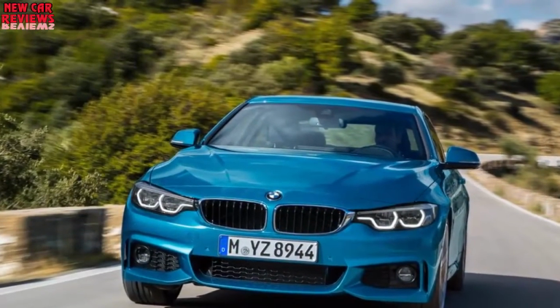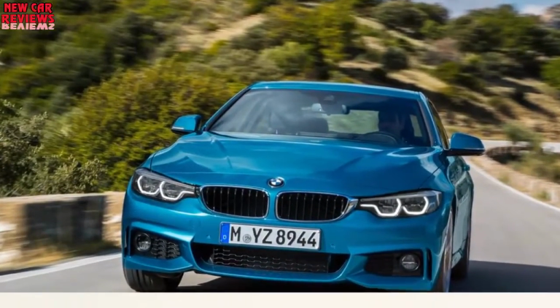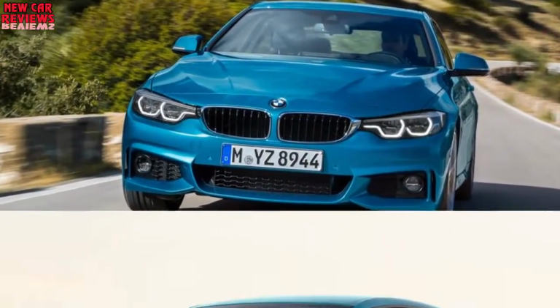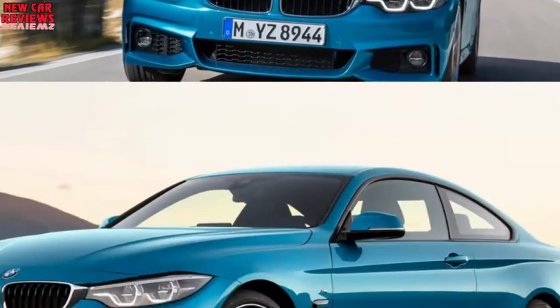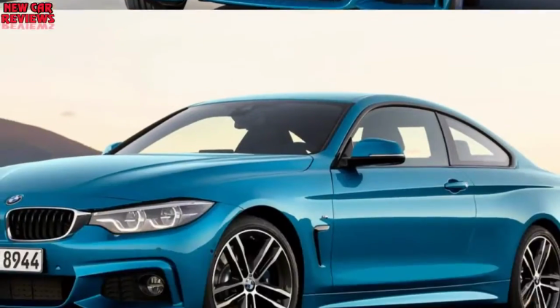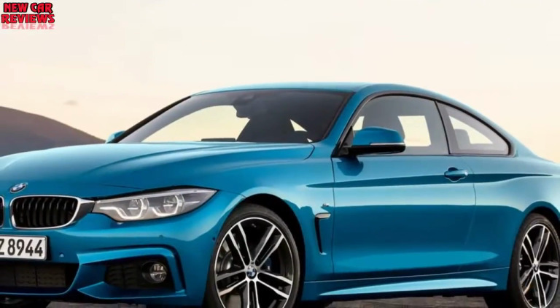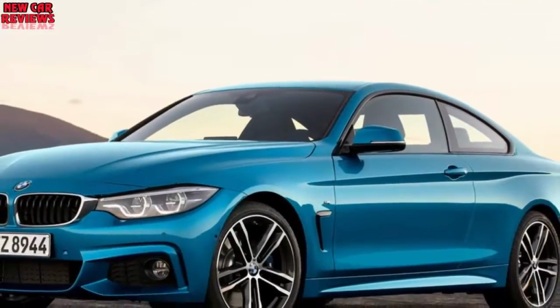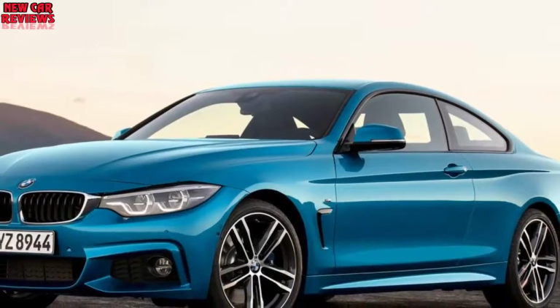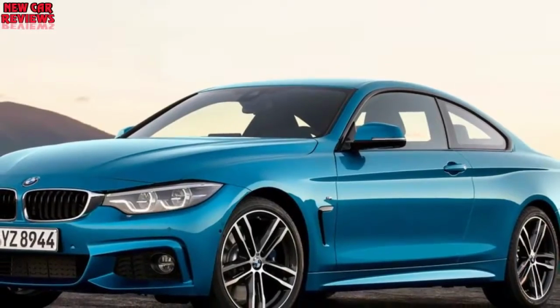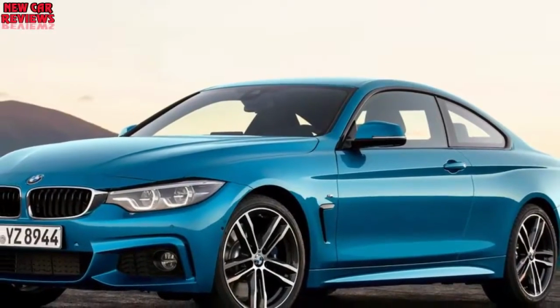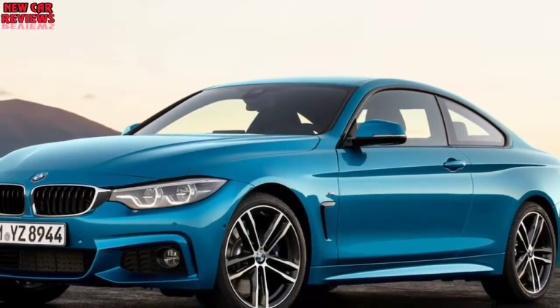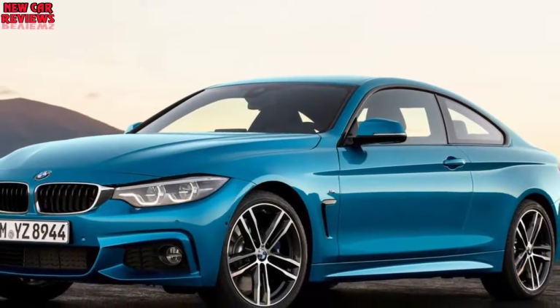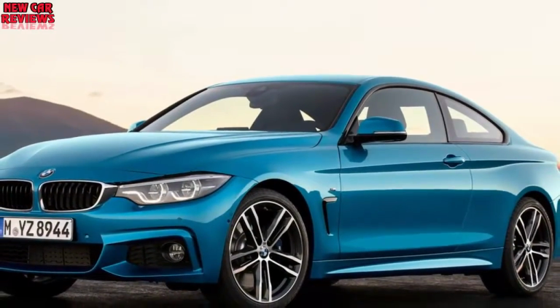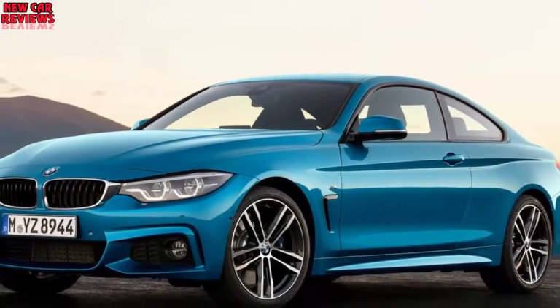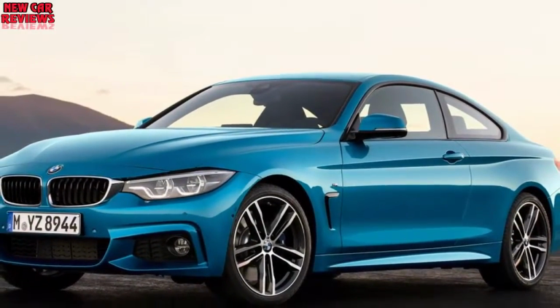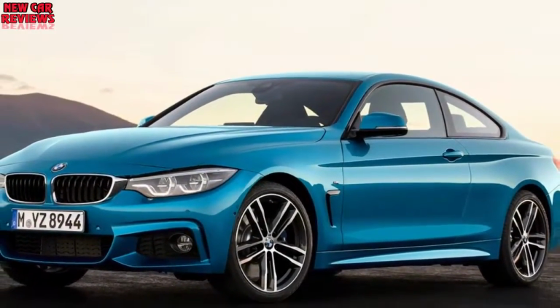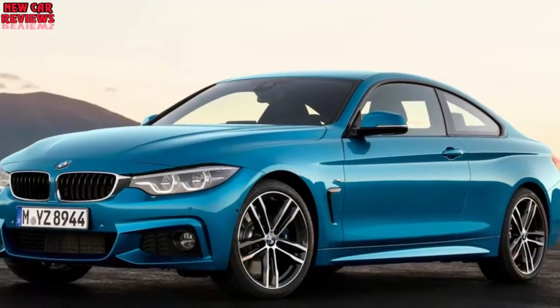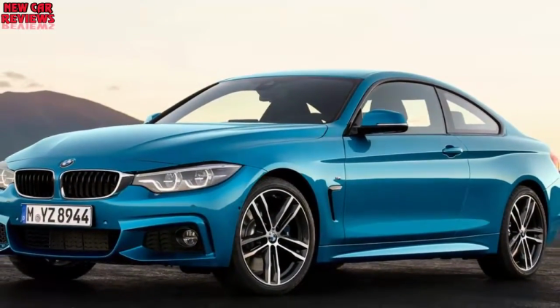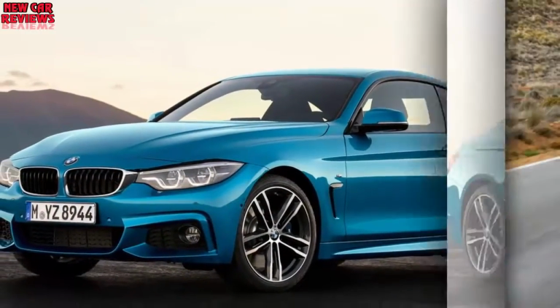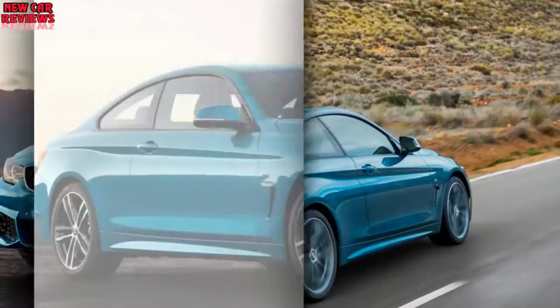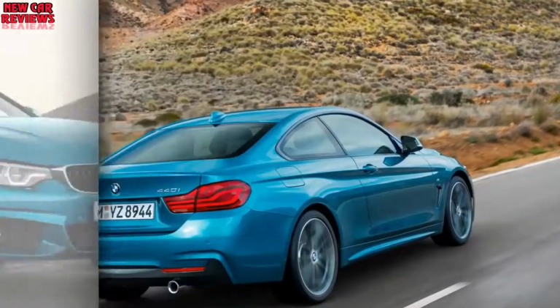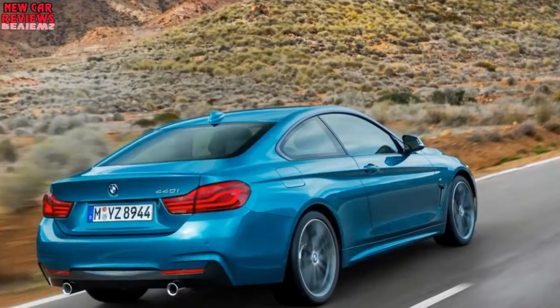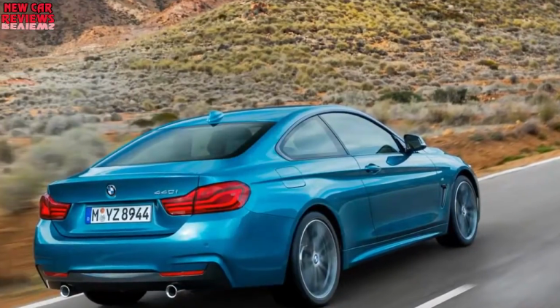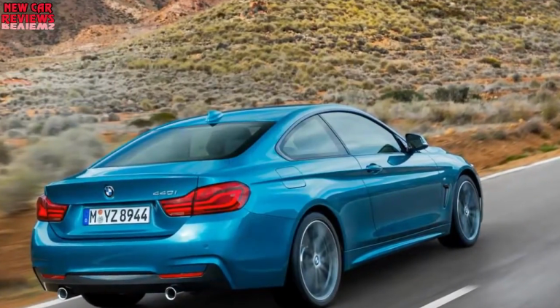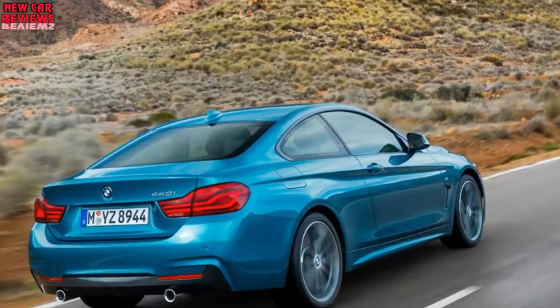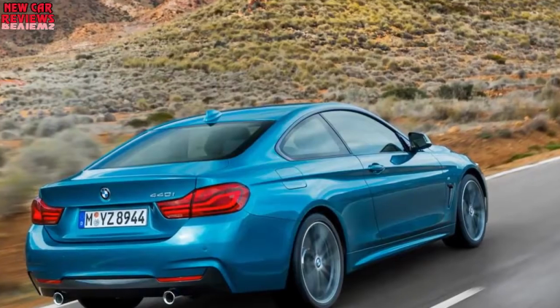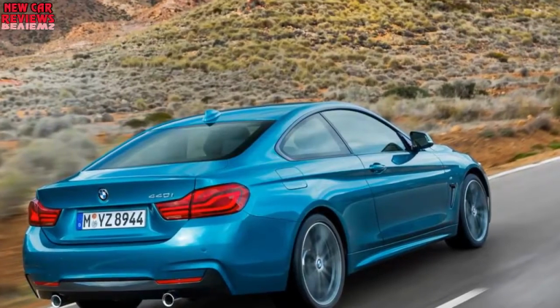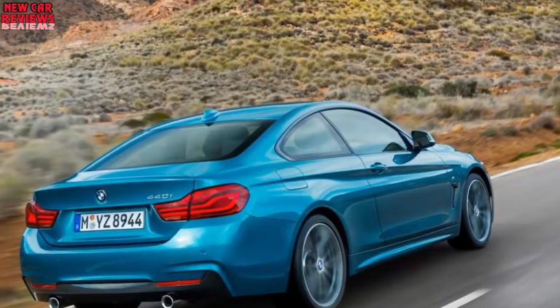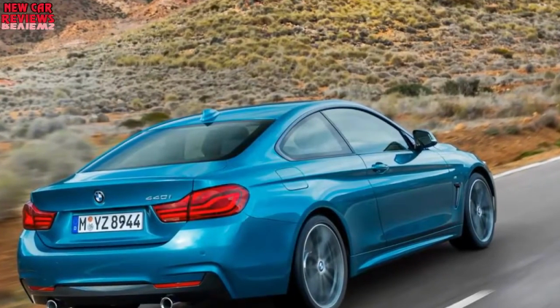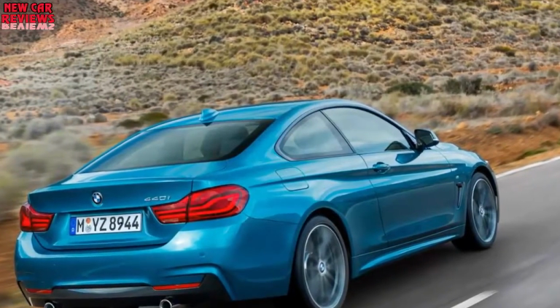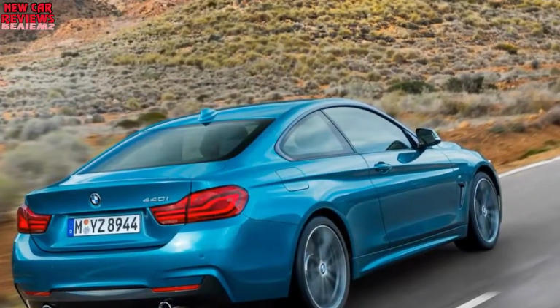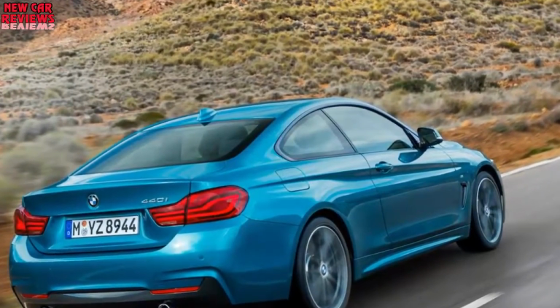Among the visual tweaks are new LED headlights and fog lights and revised bumpers. There are also new exterior colors: Snapper Rocks Blue and Sunset Orange.